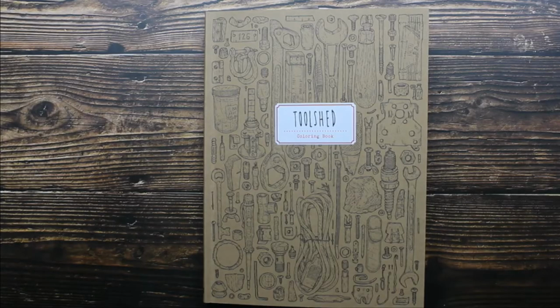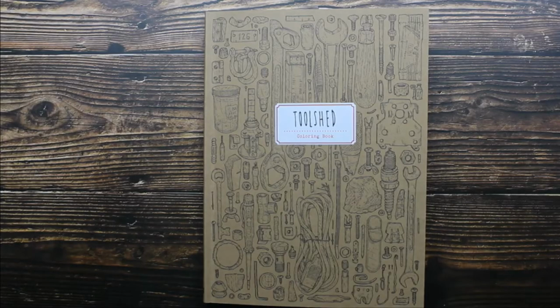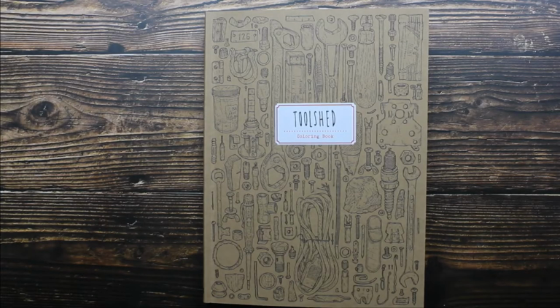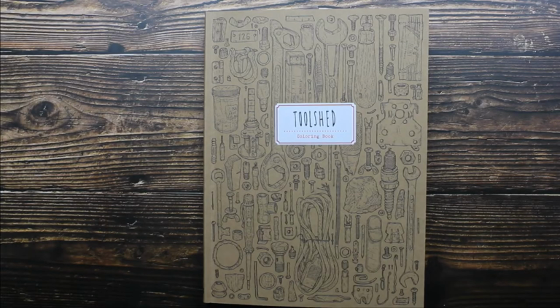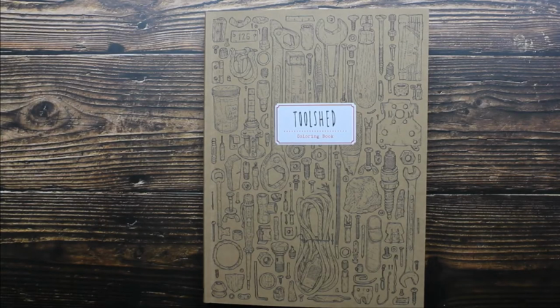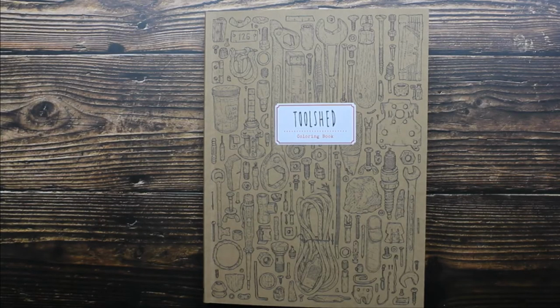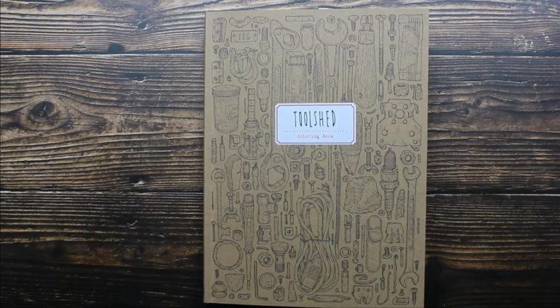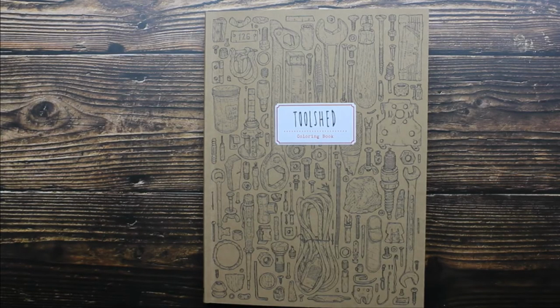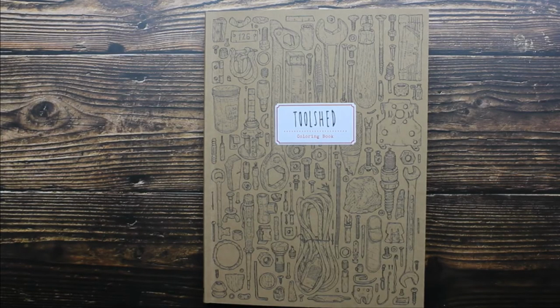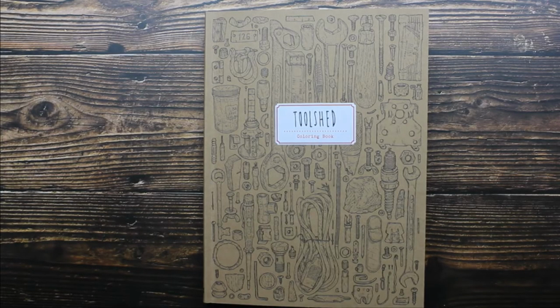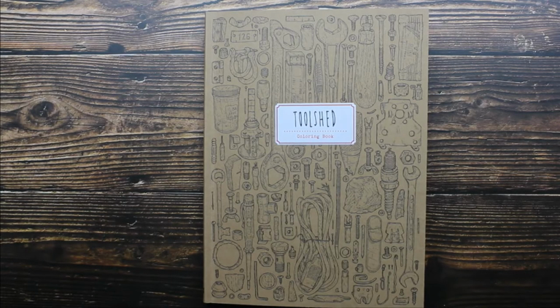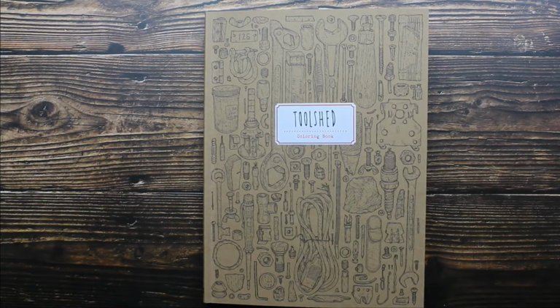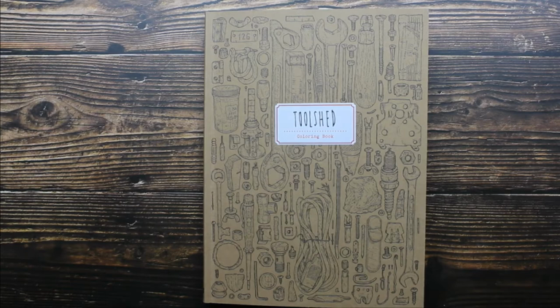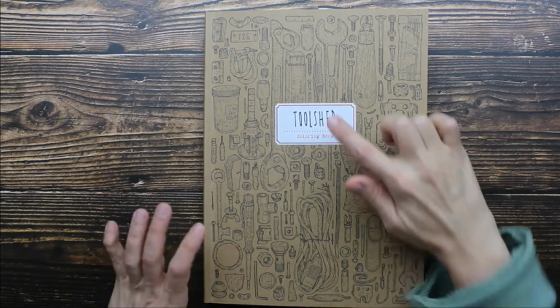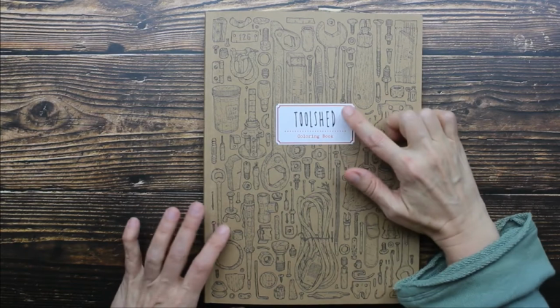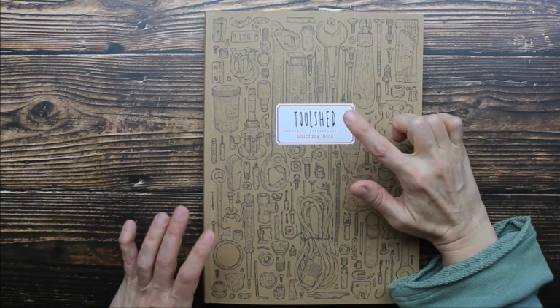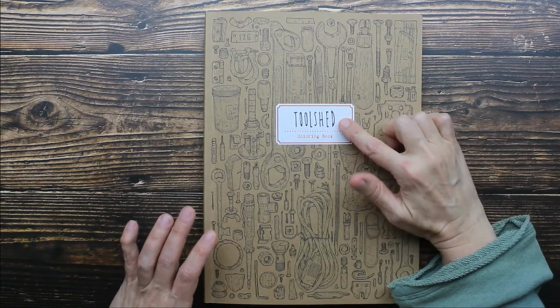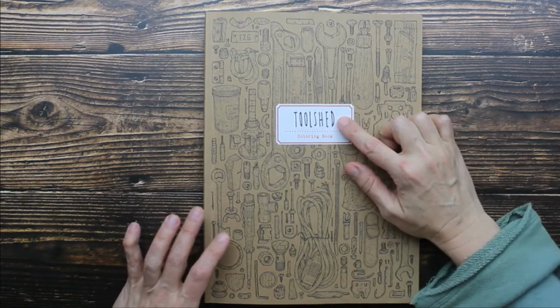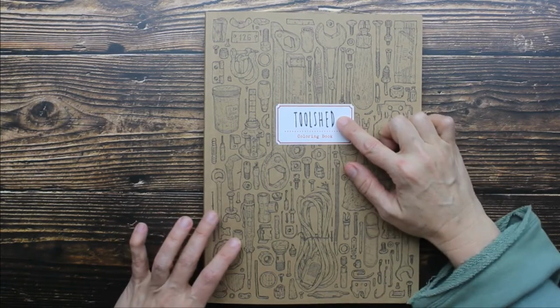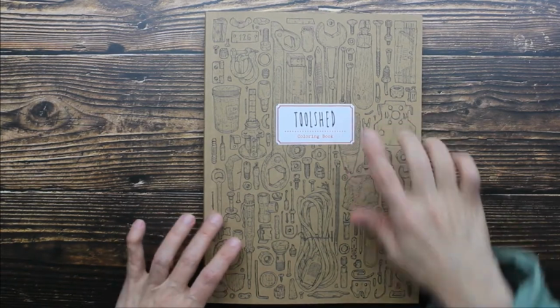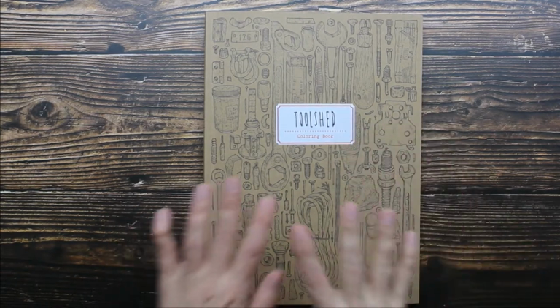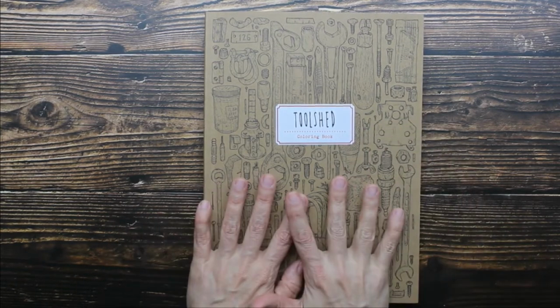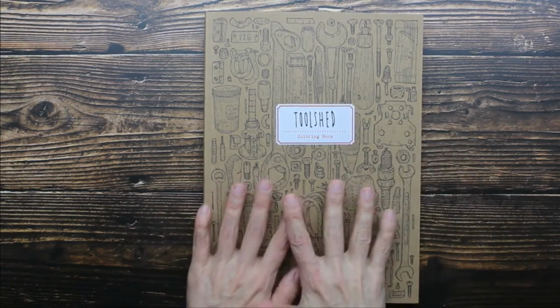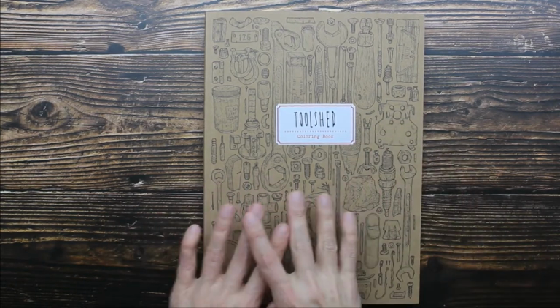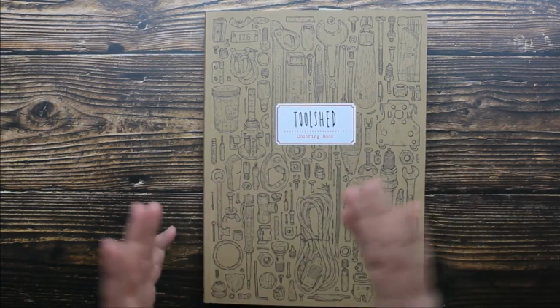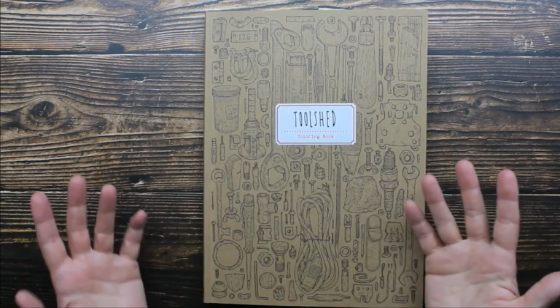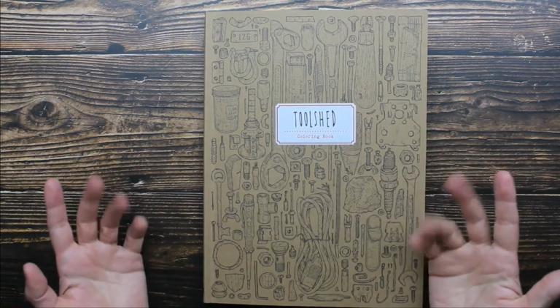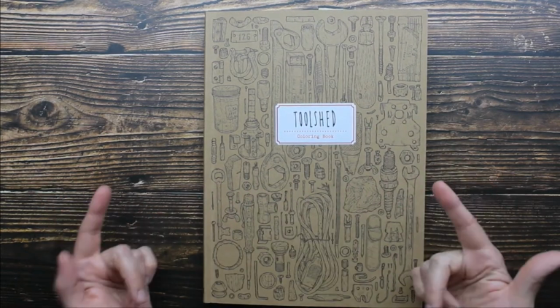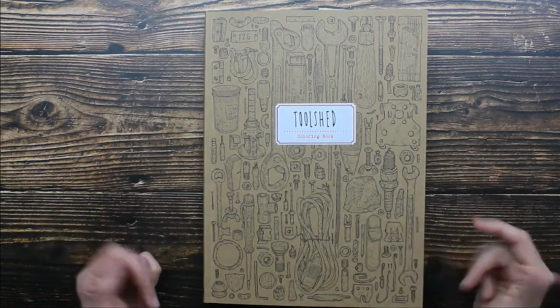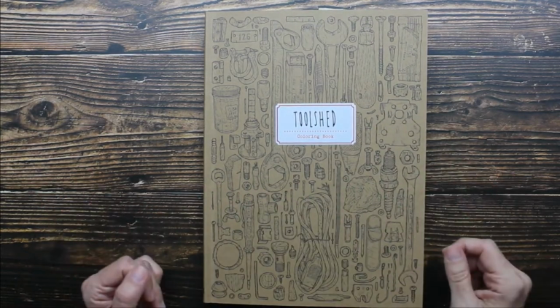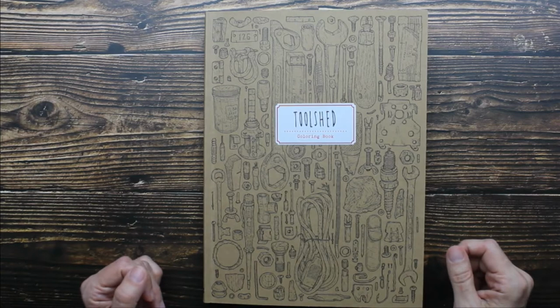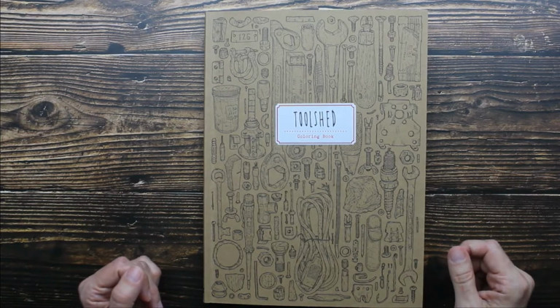Hey guys, I have an adult coloring book to share with you. It's called Tool Shed and I'm going to do a quick flip through so you guys can see what's inside.